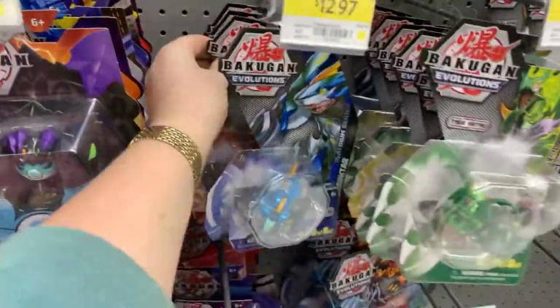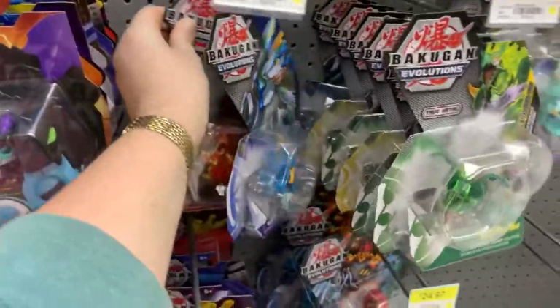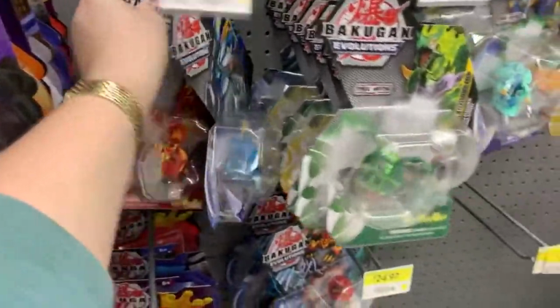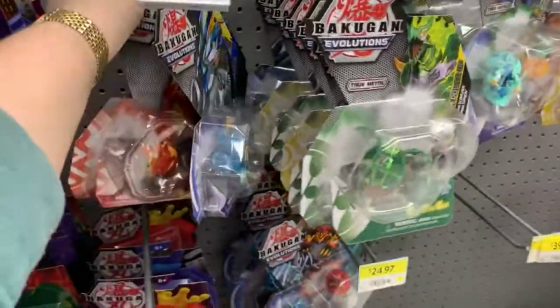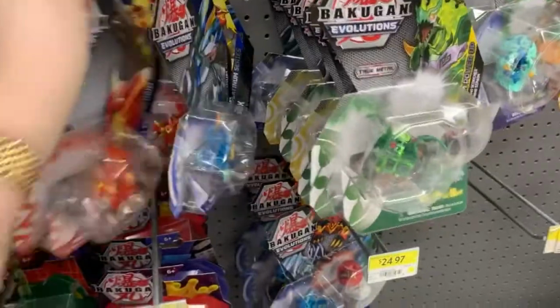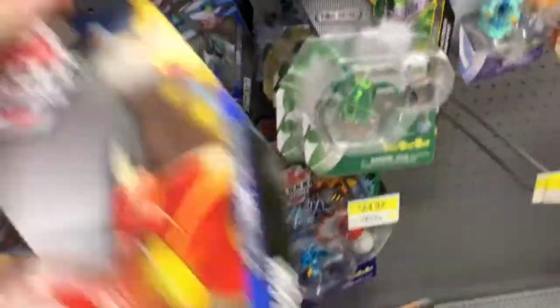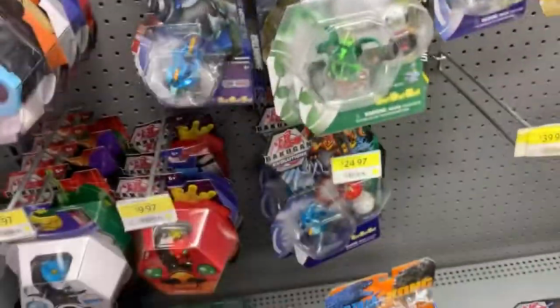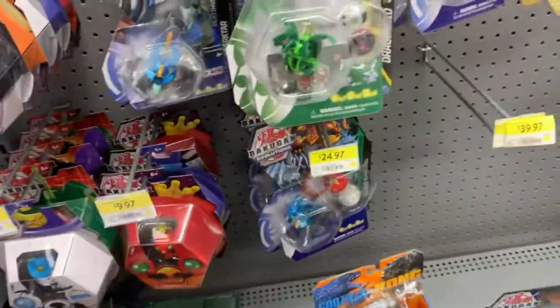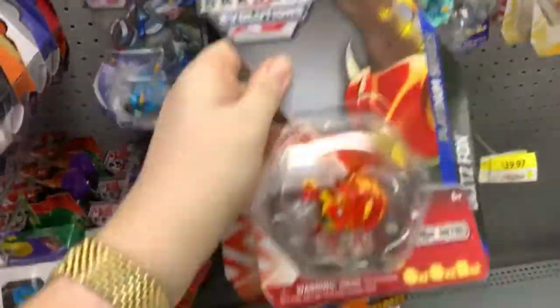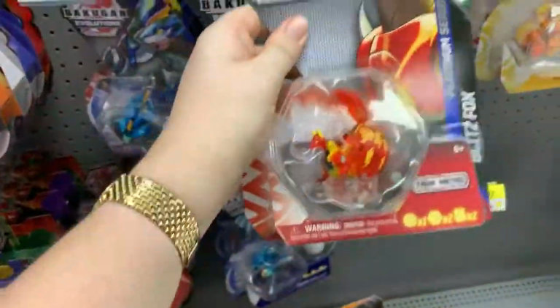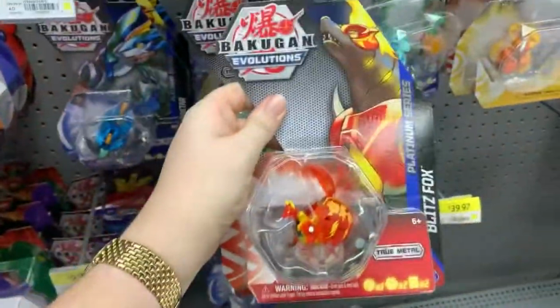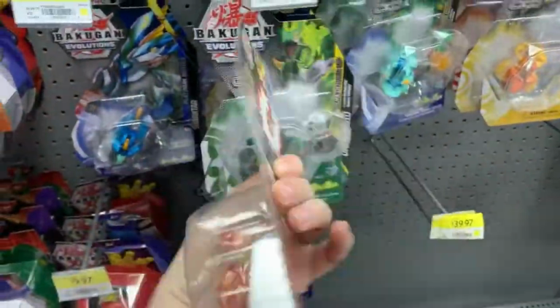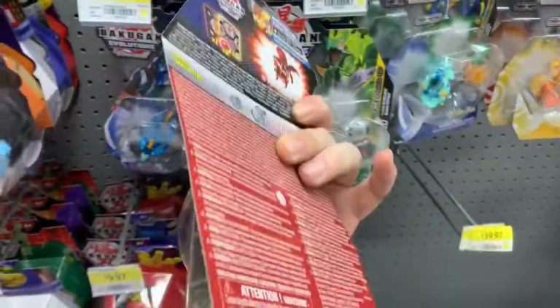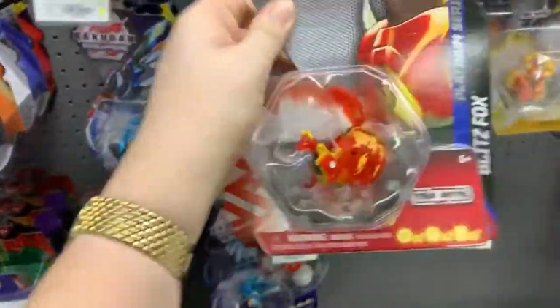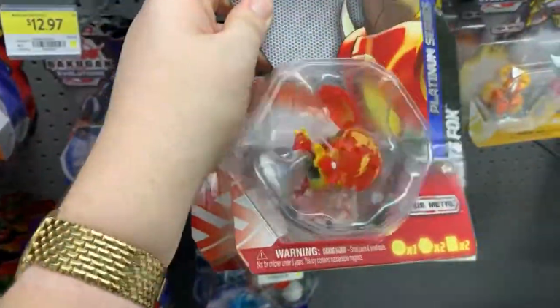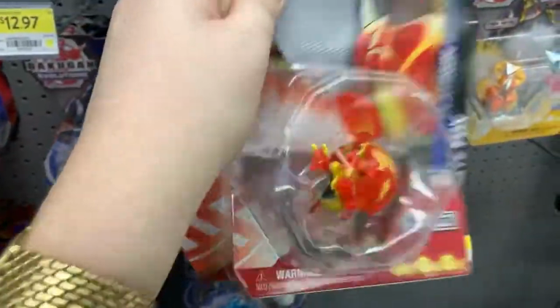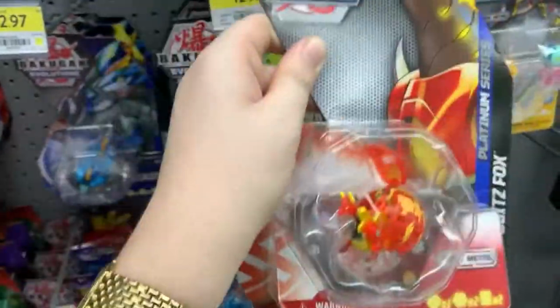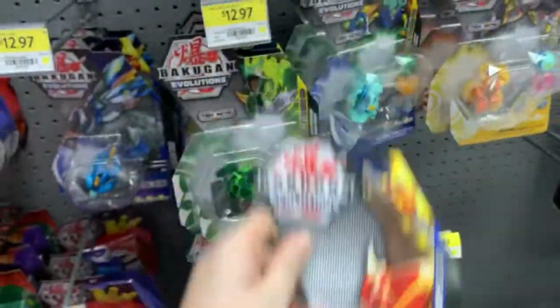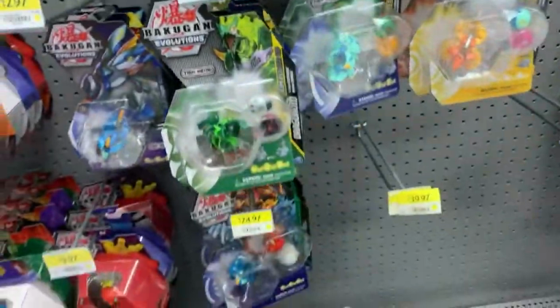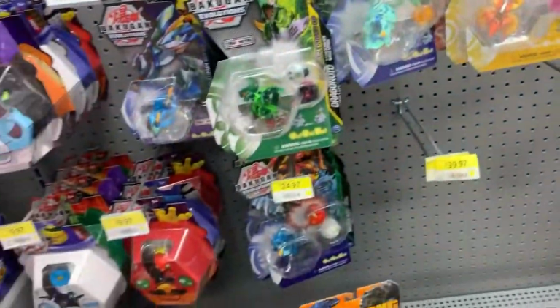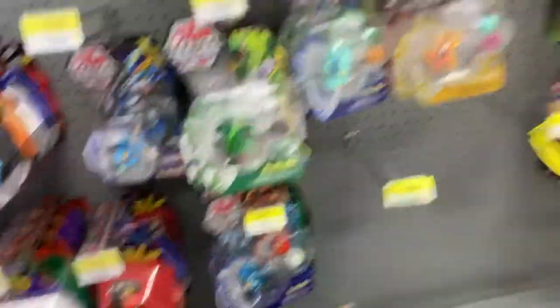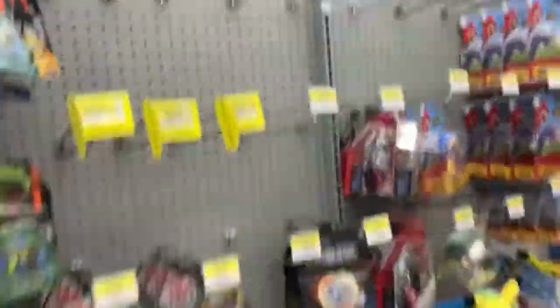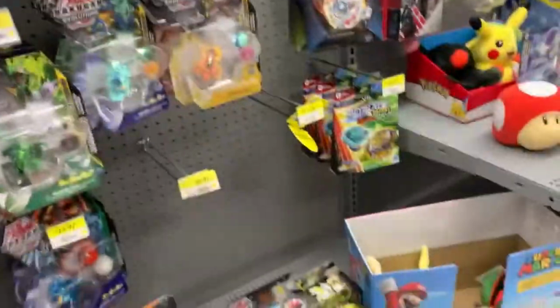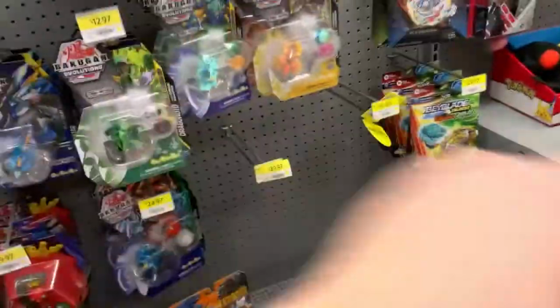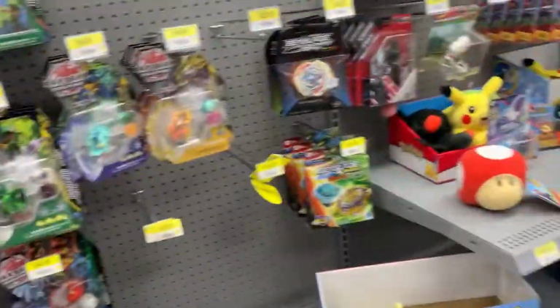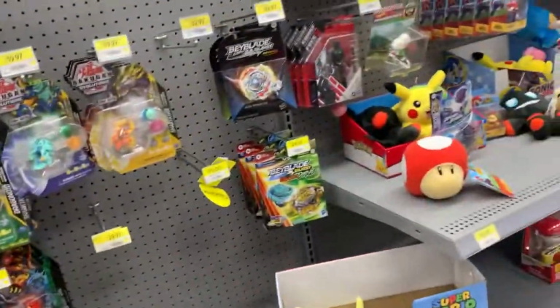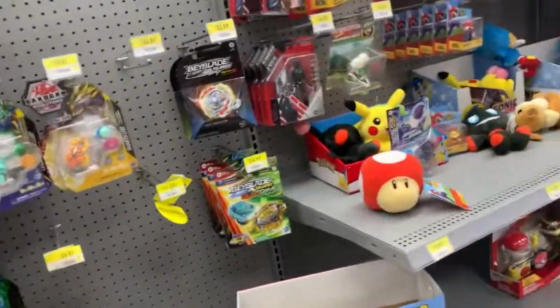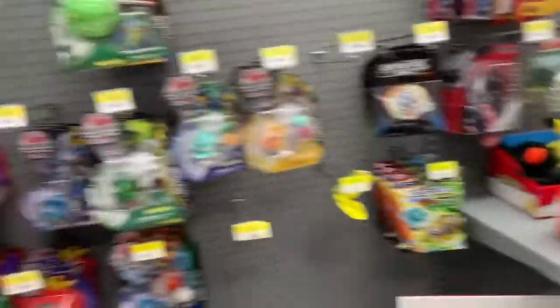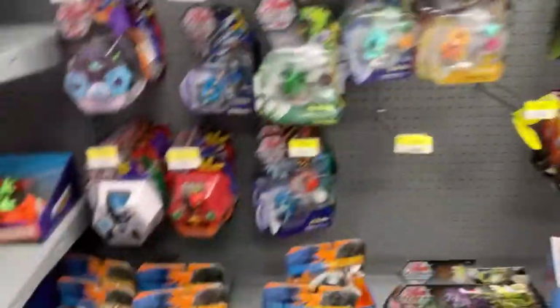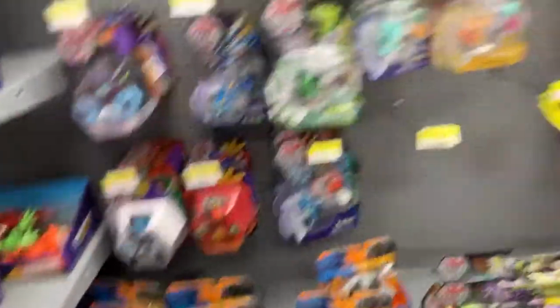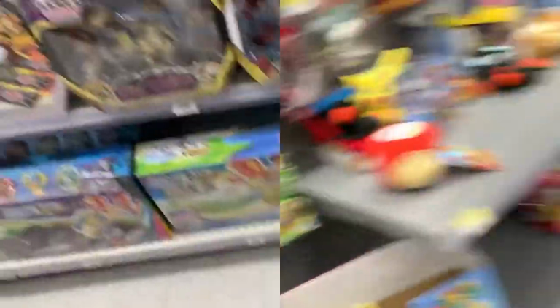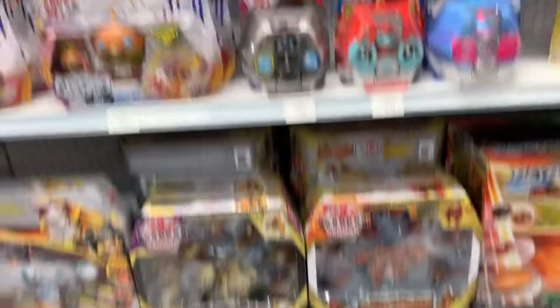They do have Pyrus Blitz Fox — I'm going to pick this one up, don't have it yet, want this one. There's also a Toys R Us and Winners/Marshals so I'll go check those out.